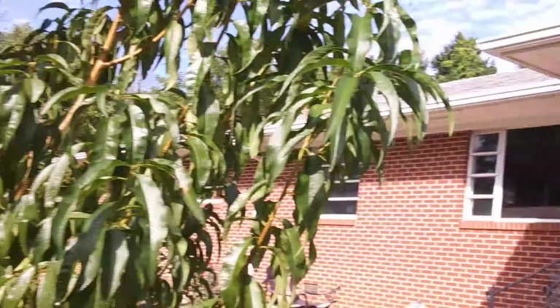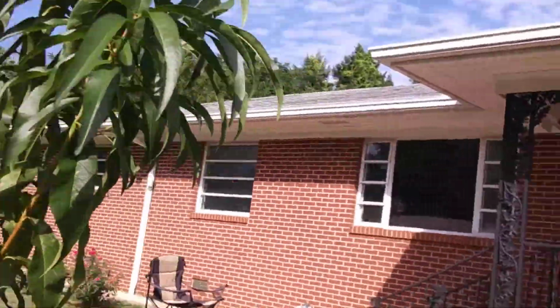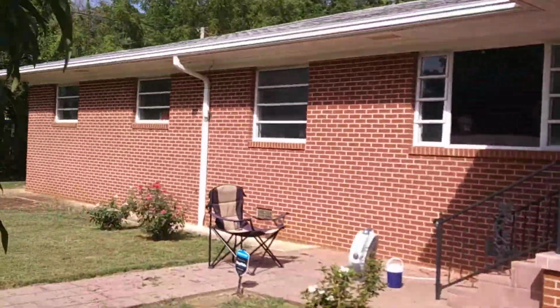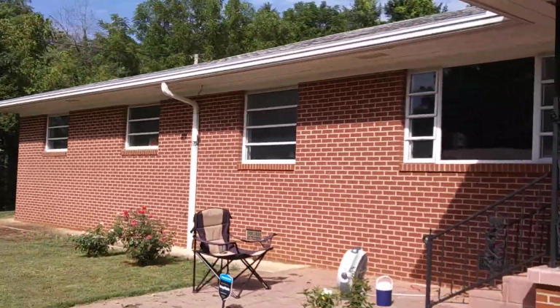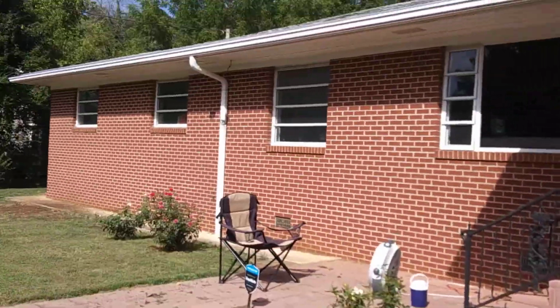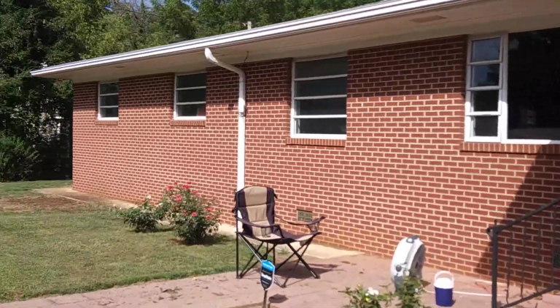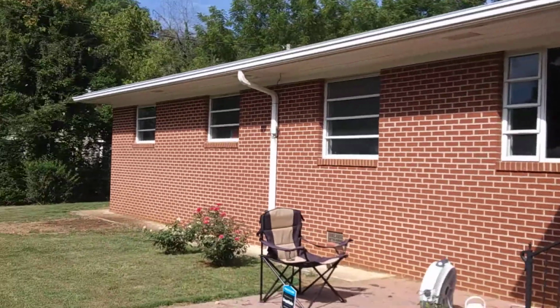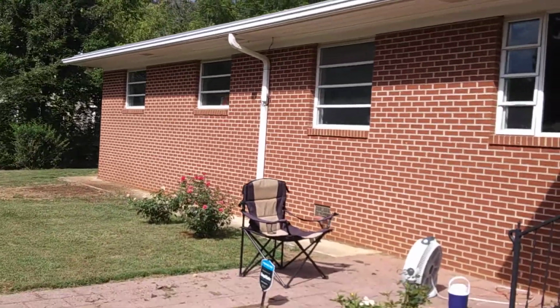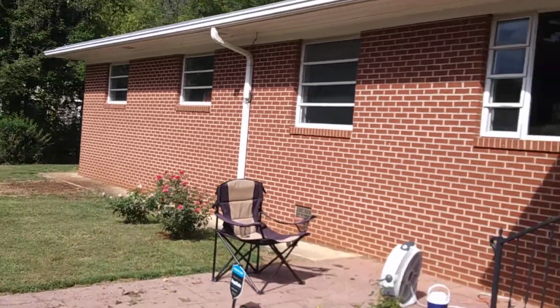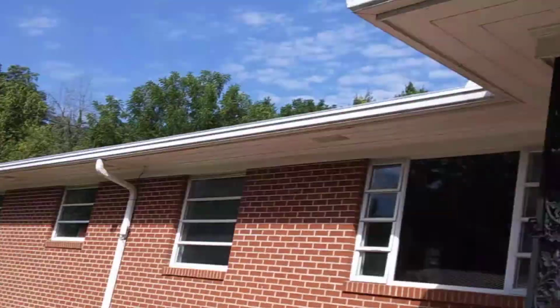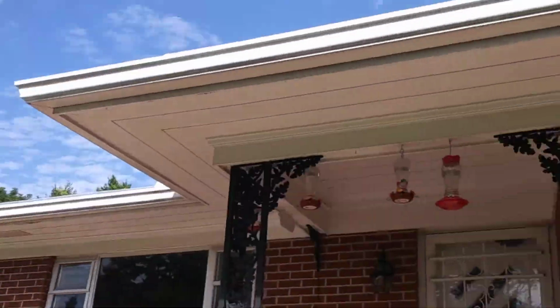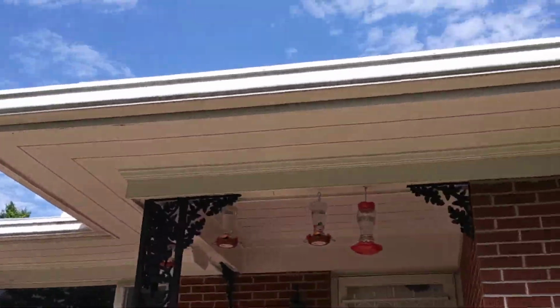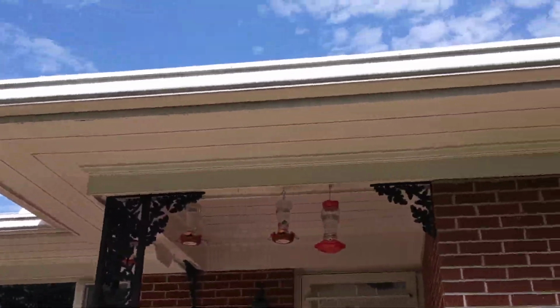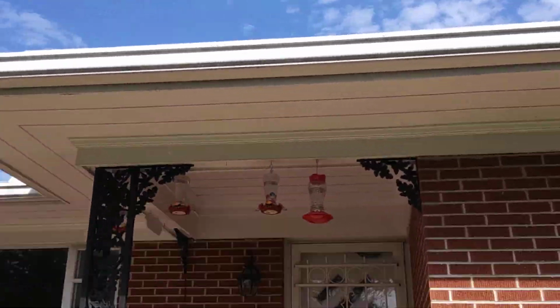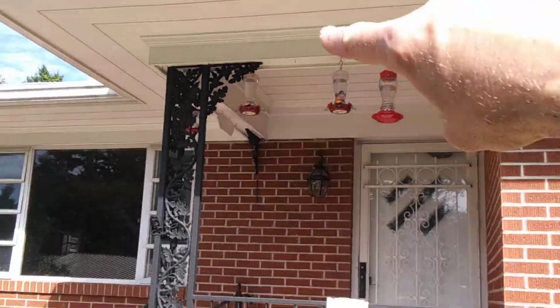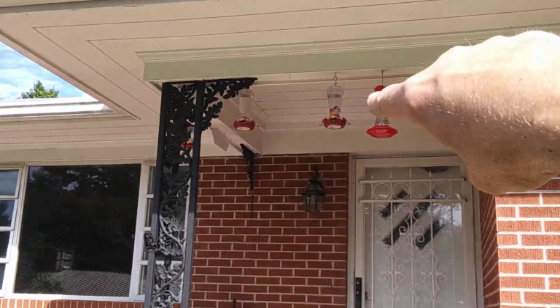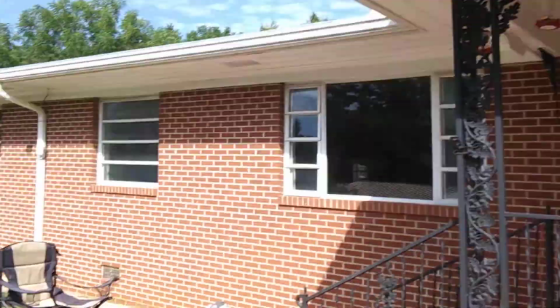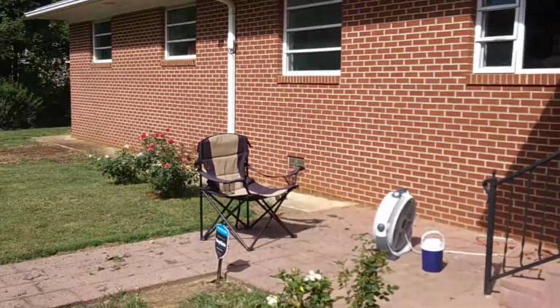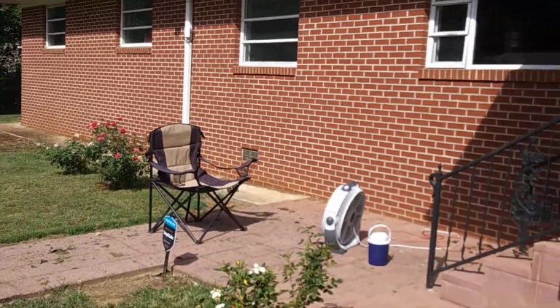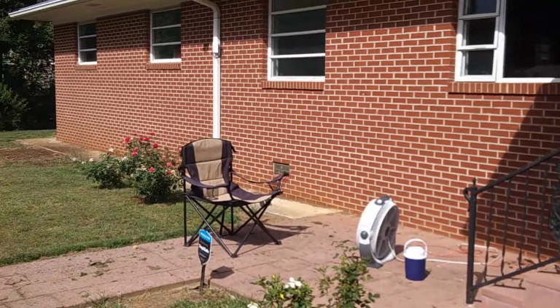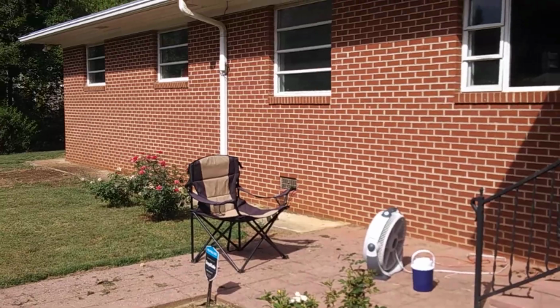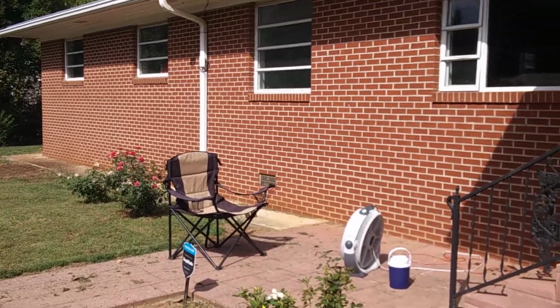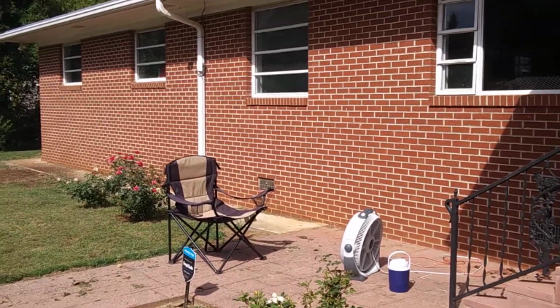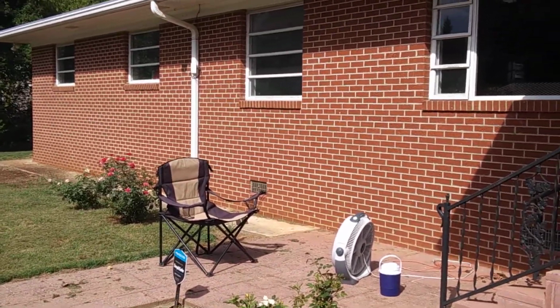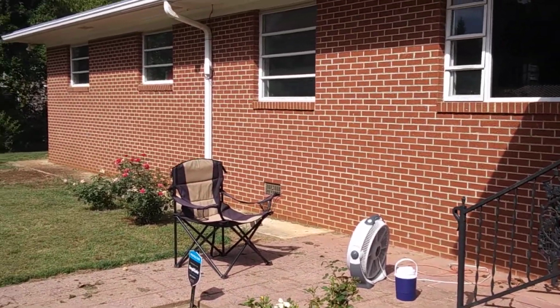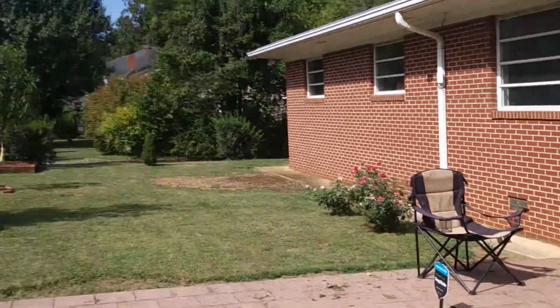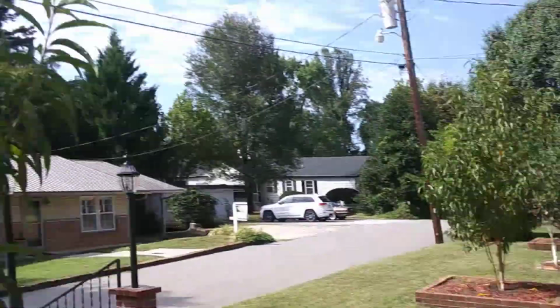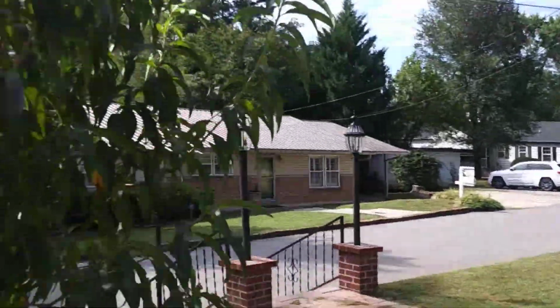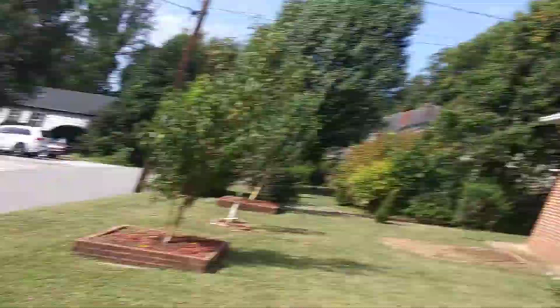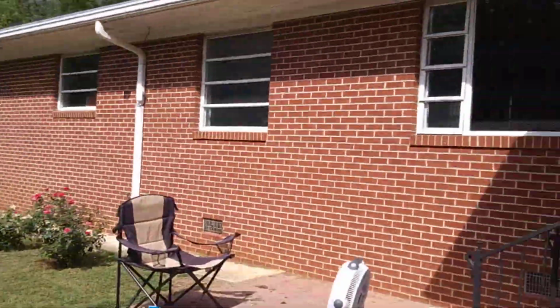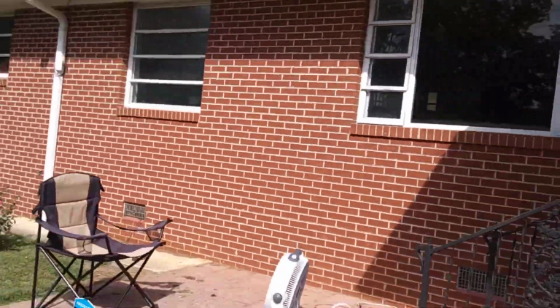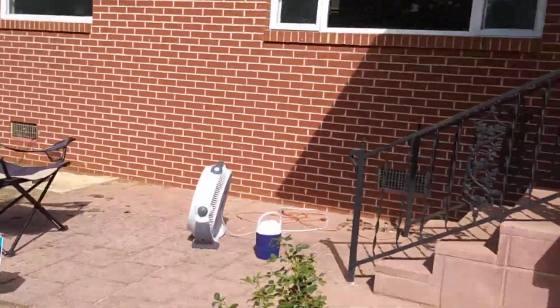I was outside here last night in the evening looking at hummingbirds. These are flying on the hummingbird feeder. That's my little setup for looking at hummingbirds.